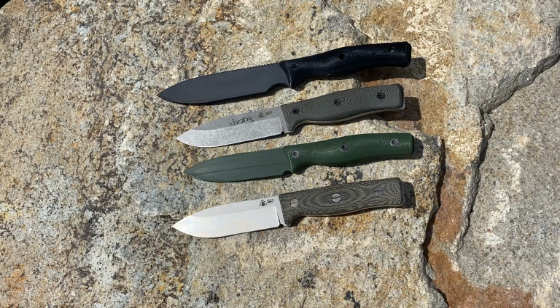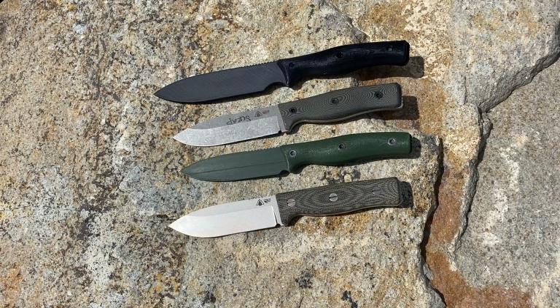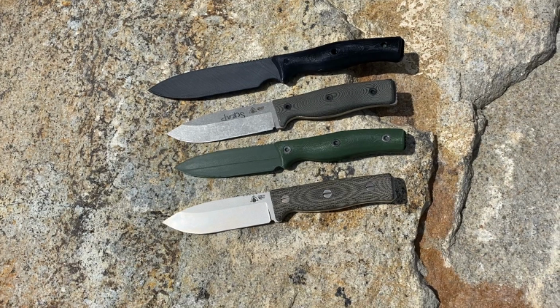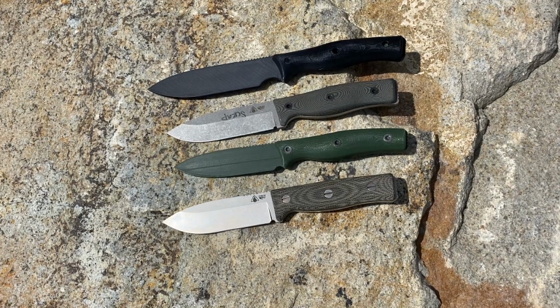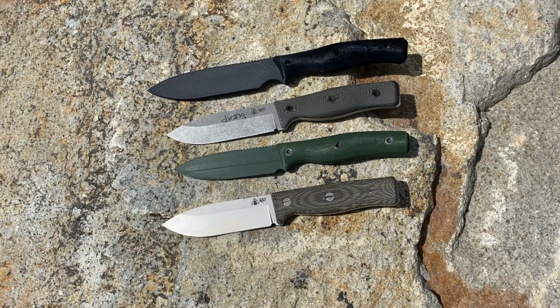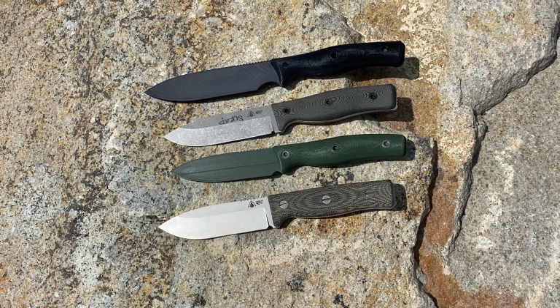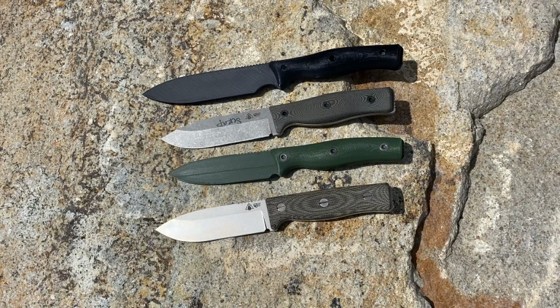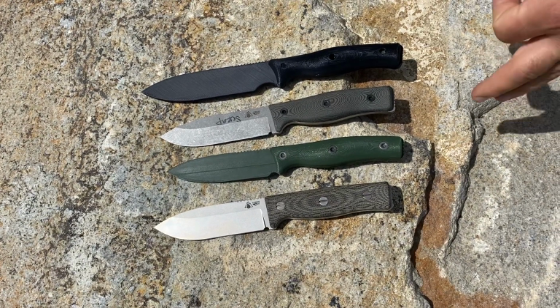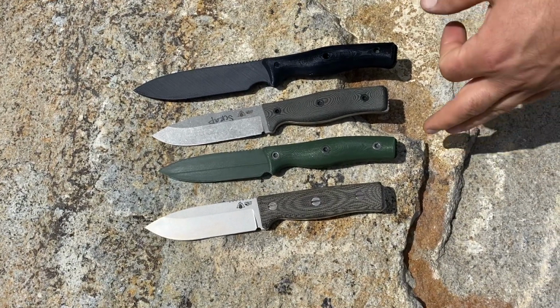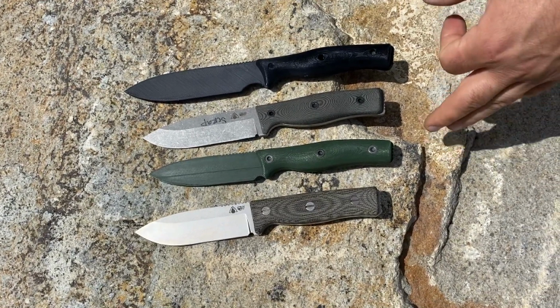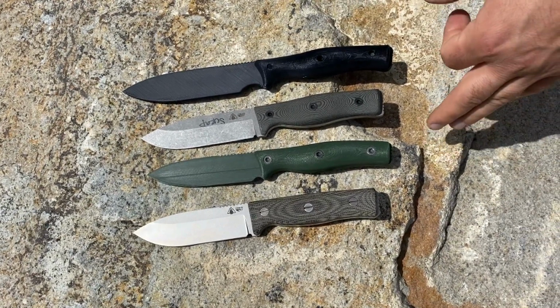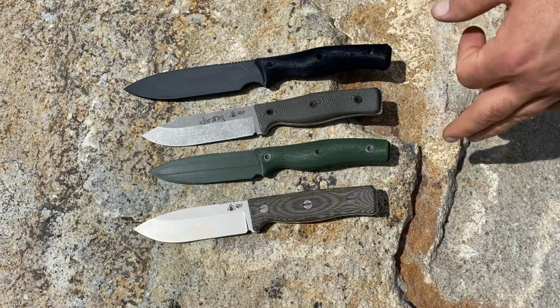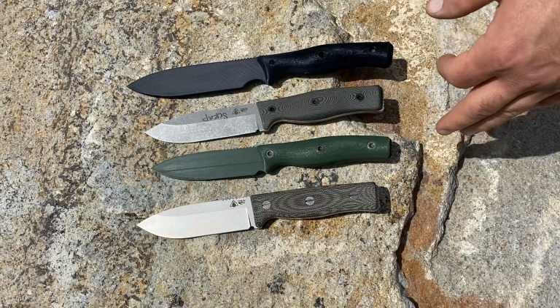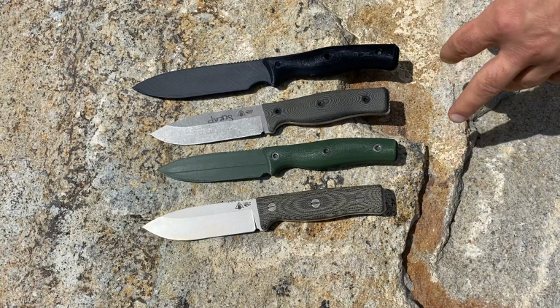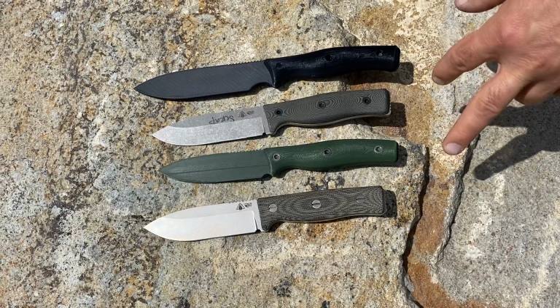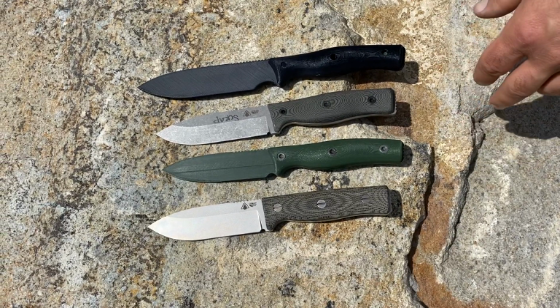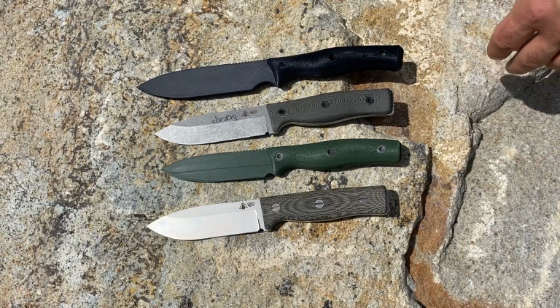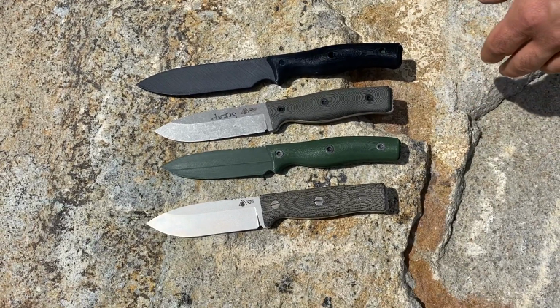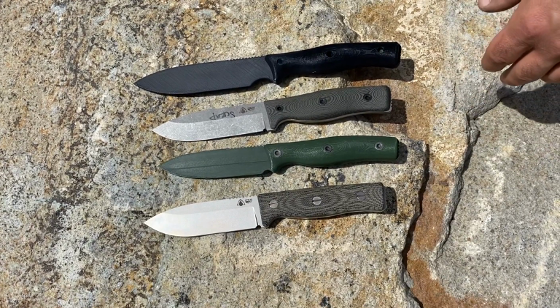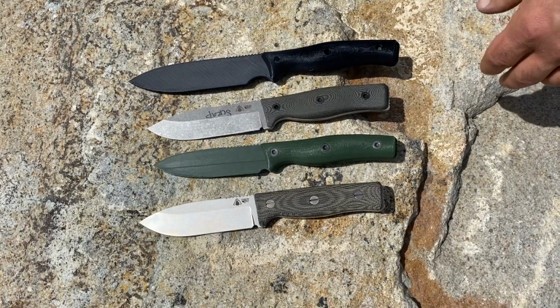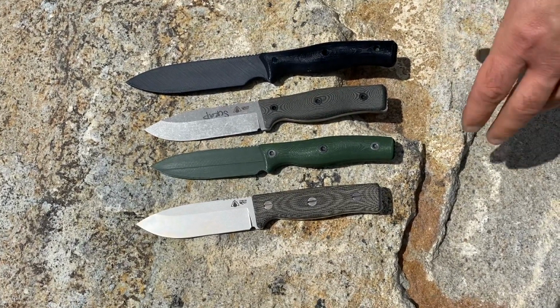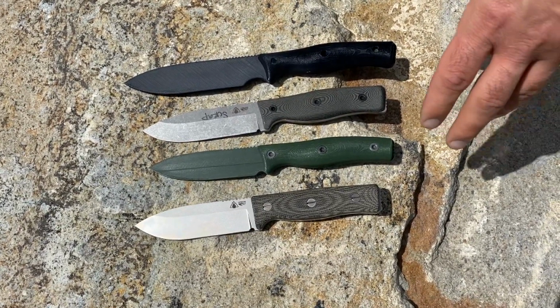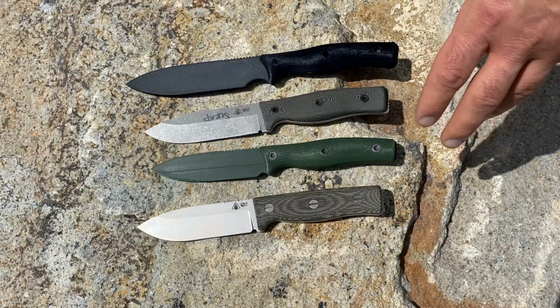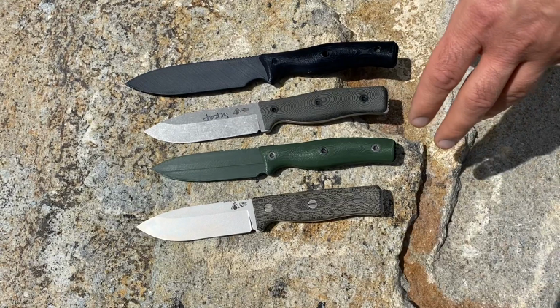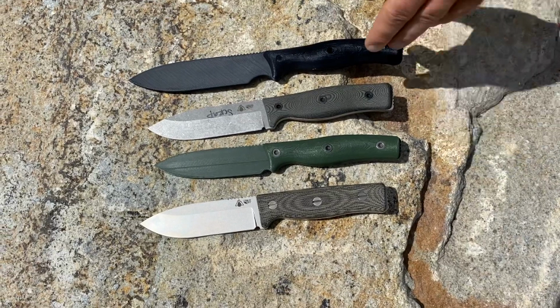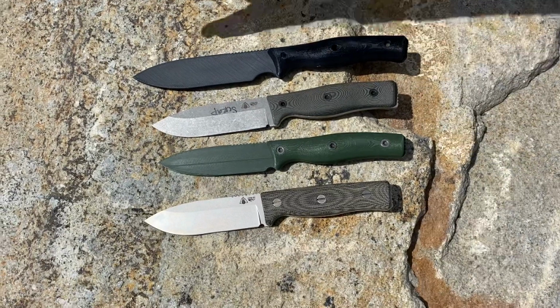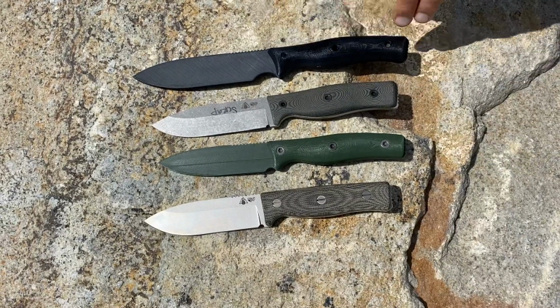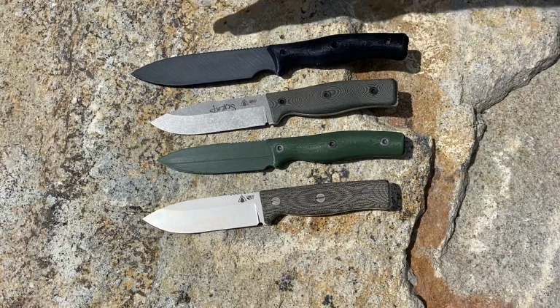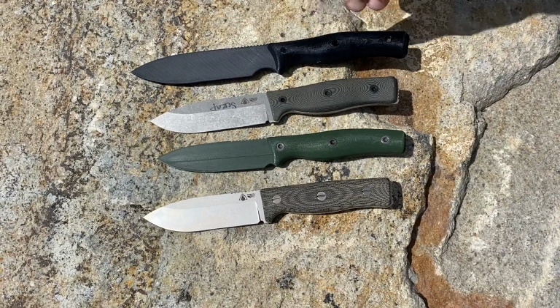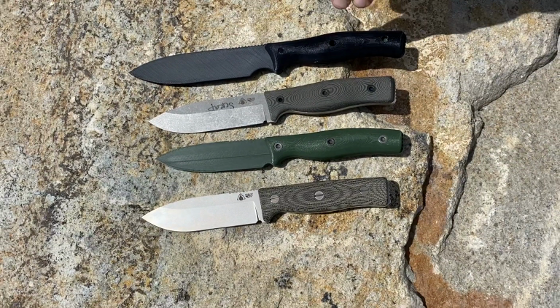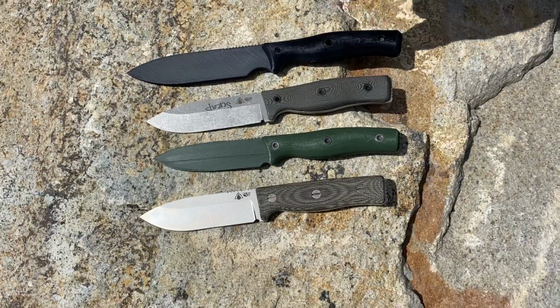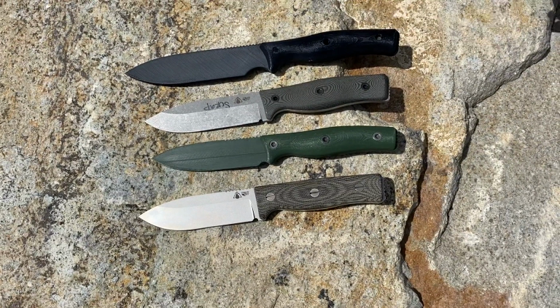Hey everybody, this is Guy with Survive. Recently we've had a lot of questions about the upcoming GS04 and what some of the changes are compared to the previous 4.1s. So we're just going to go over that real quick this morning, and also throwing it in there for fun is the upcoming GS05.5.